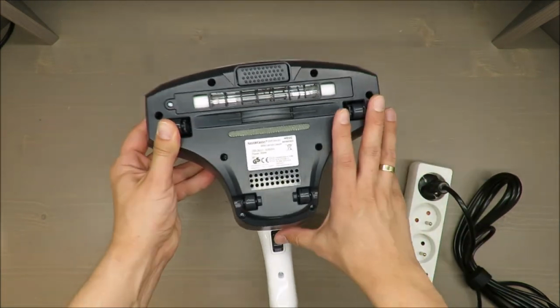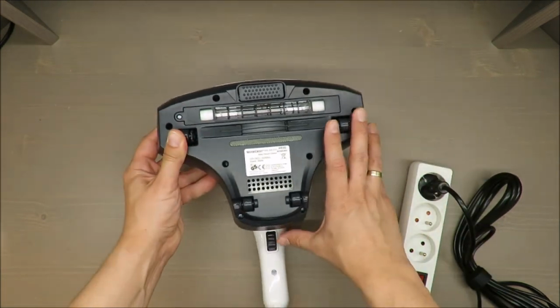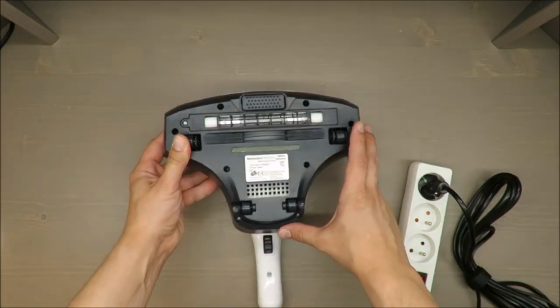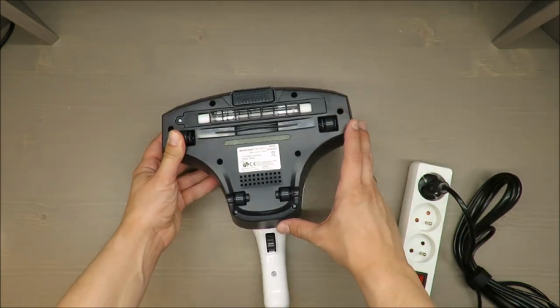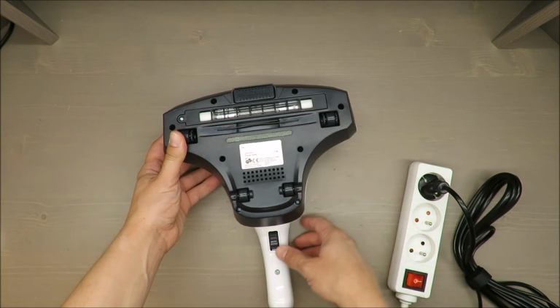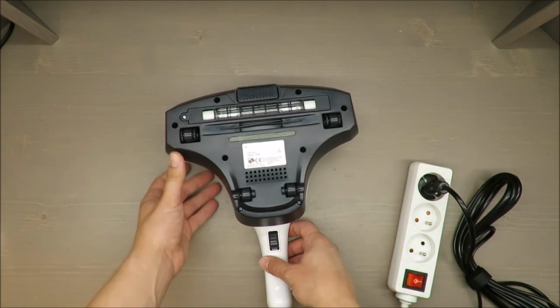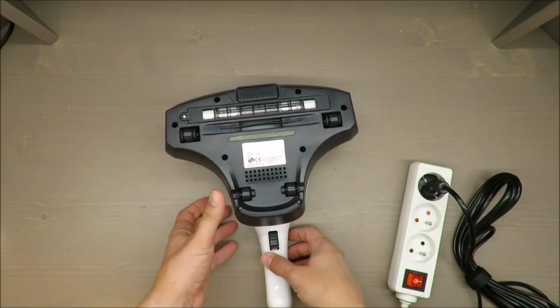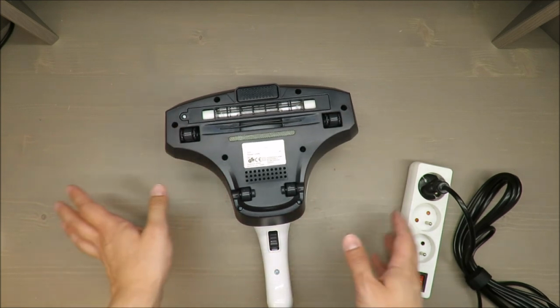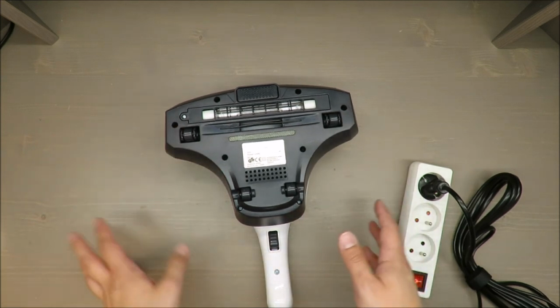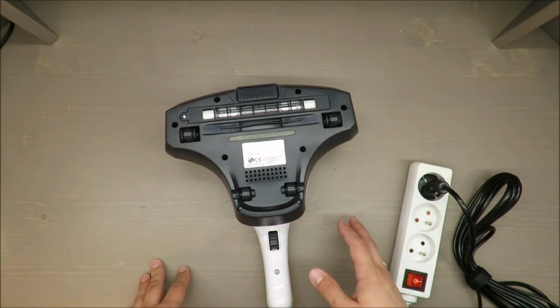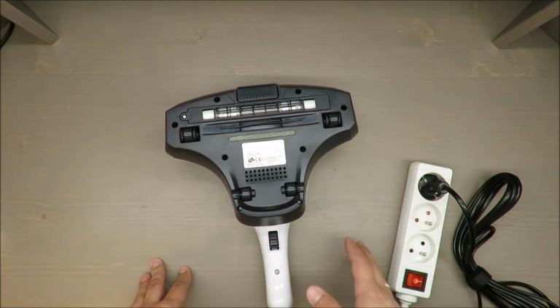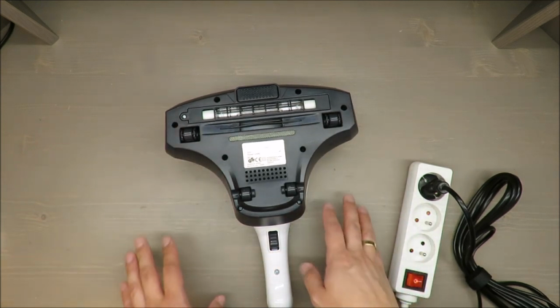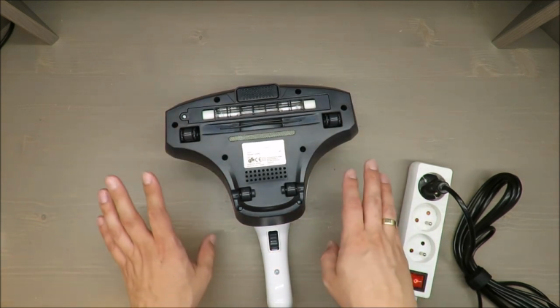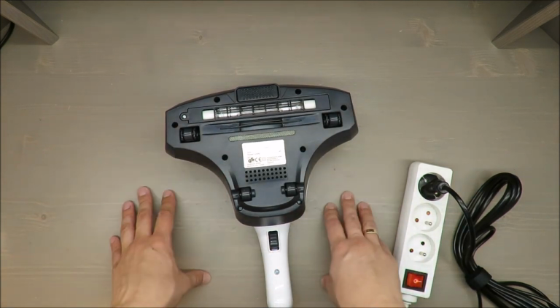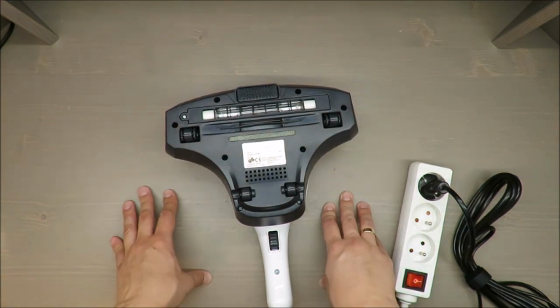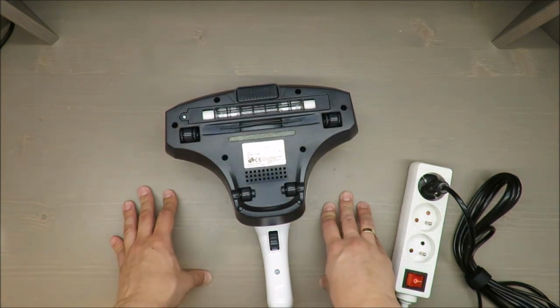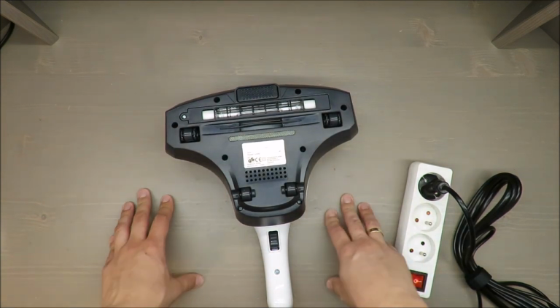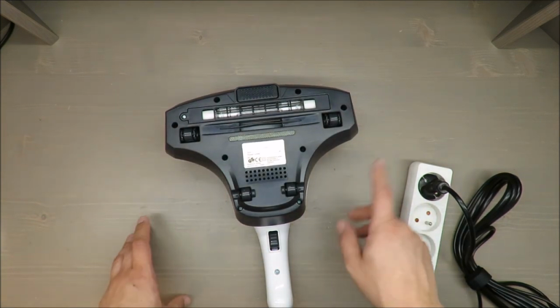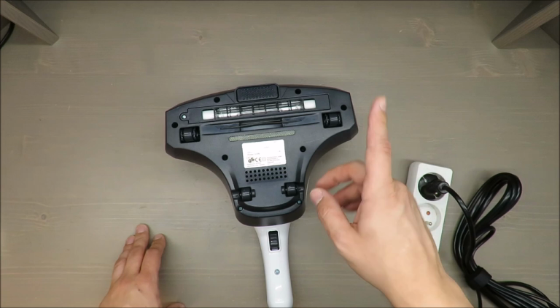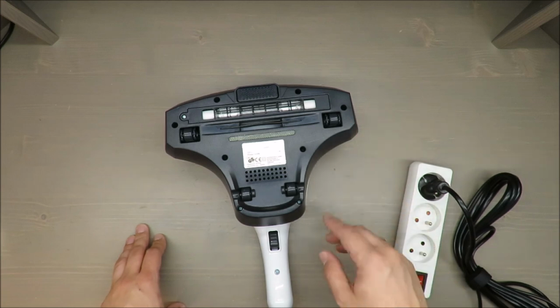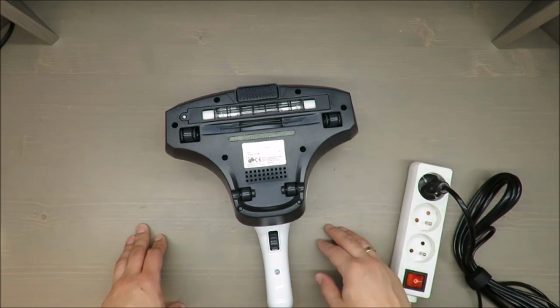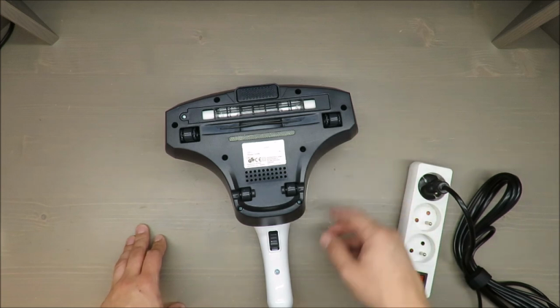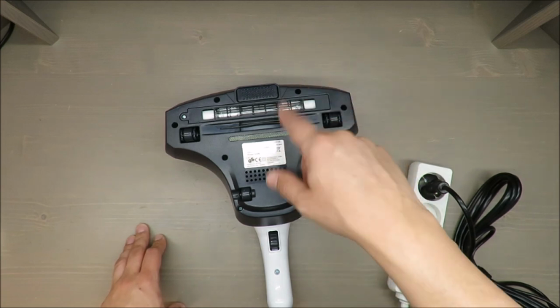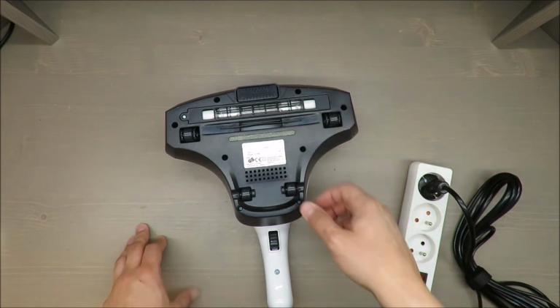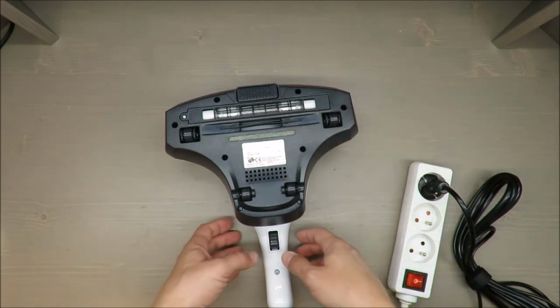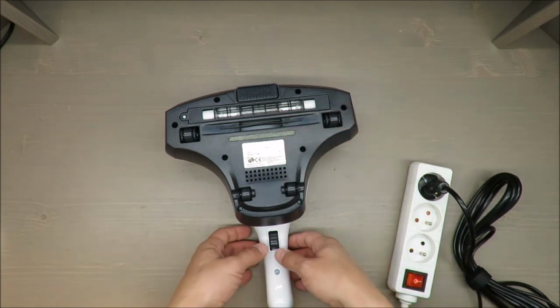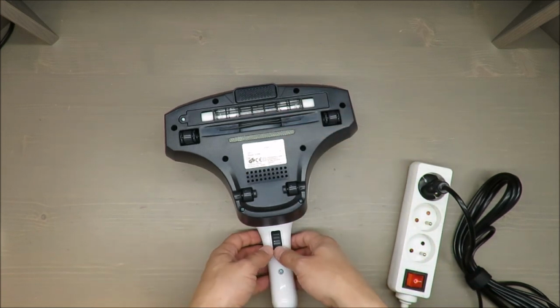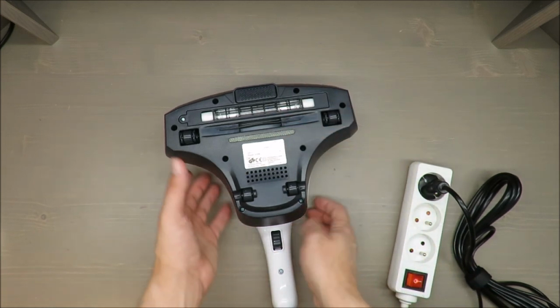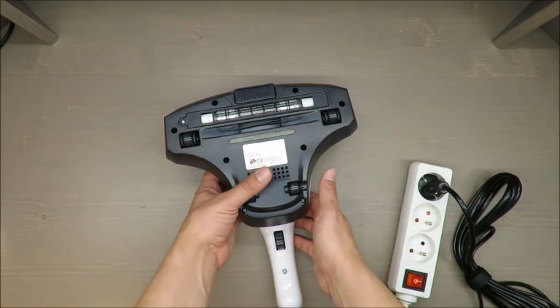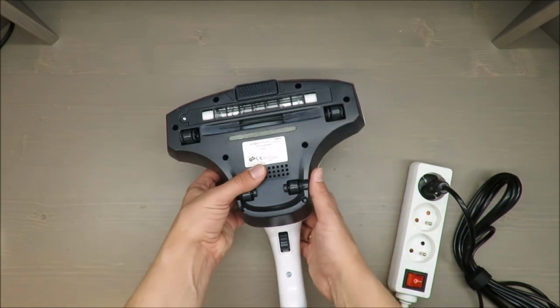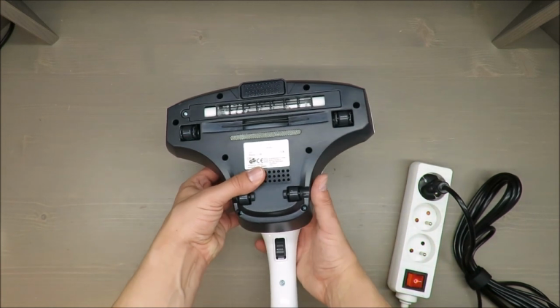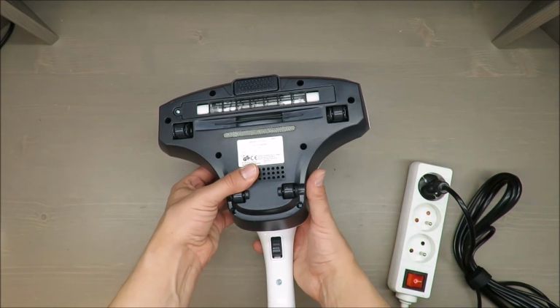I will demonstrate it for a short period of time, but please bear in mind: don't stare at the UV light because it's dangerous.